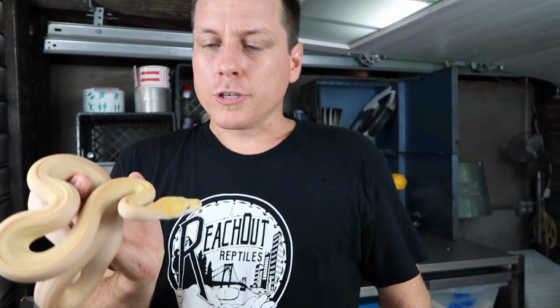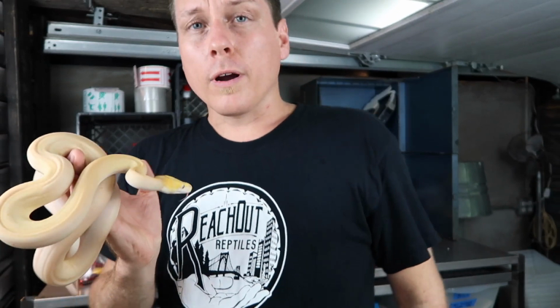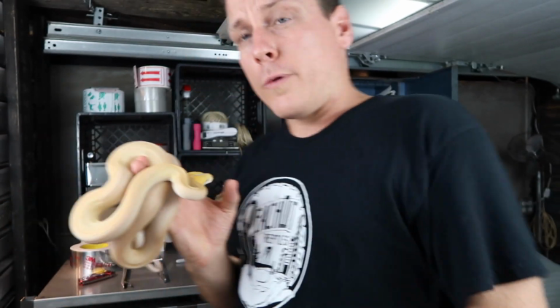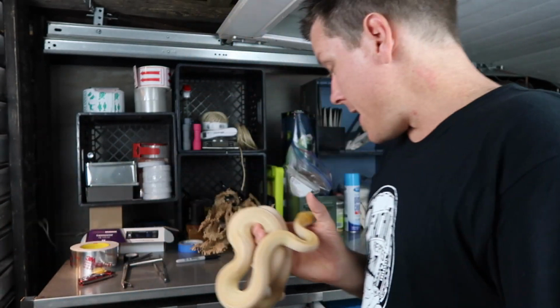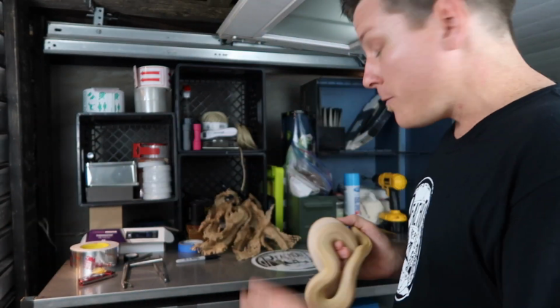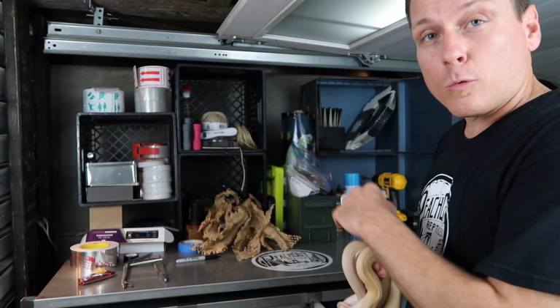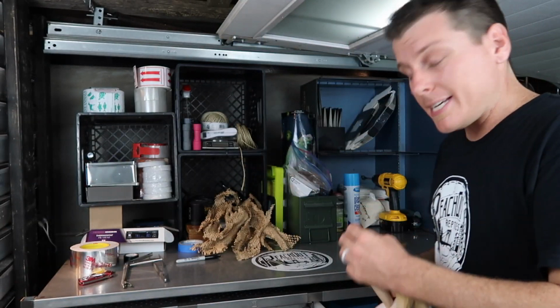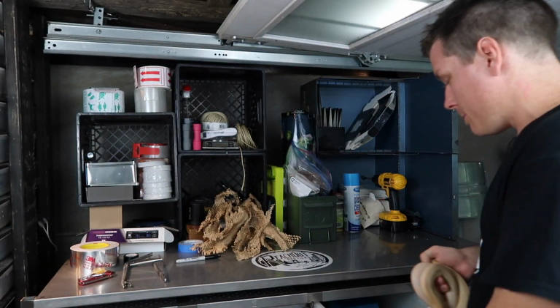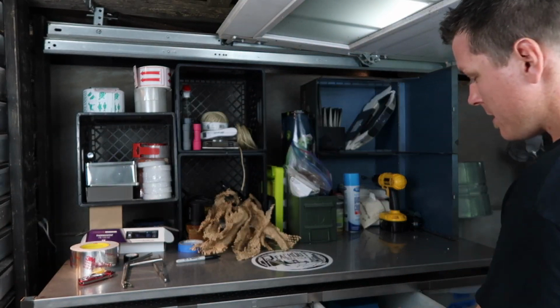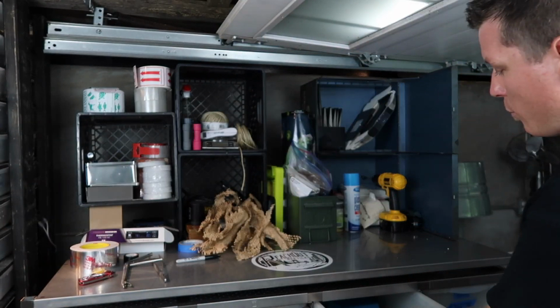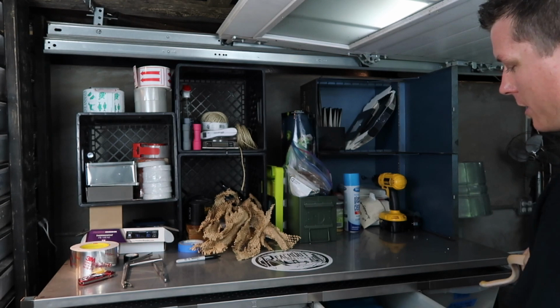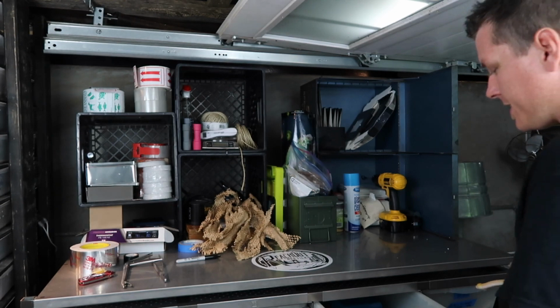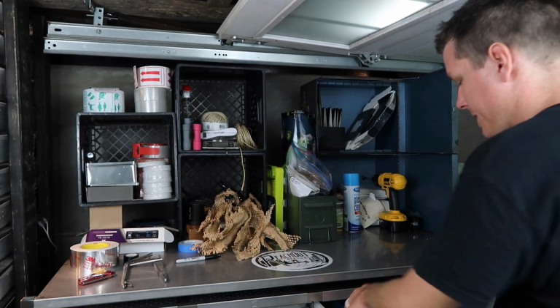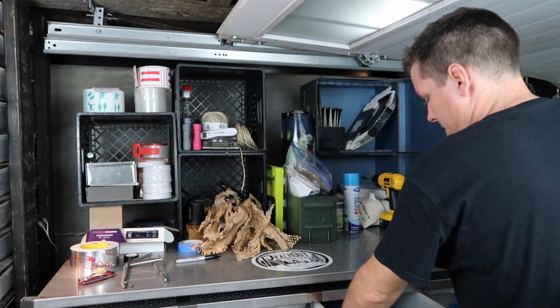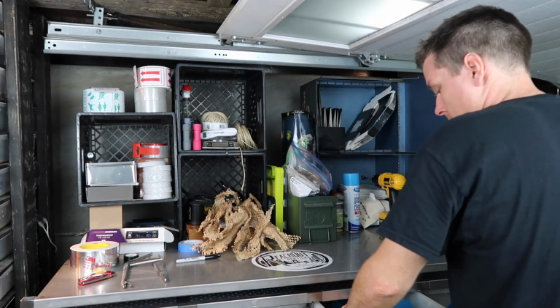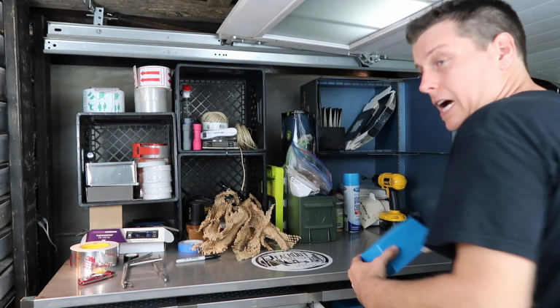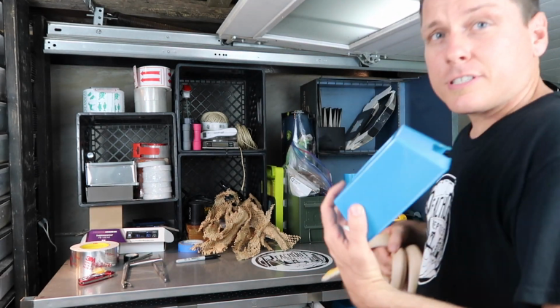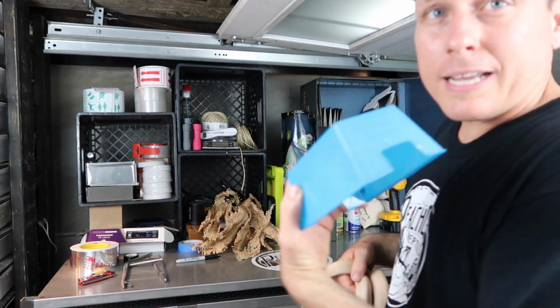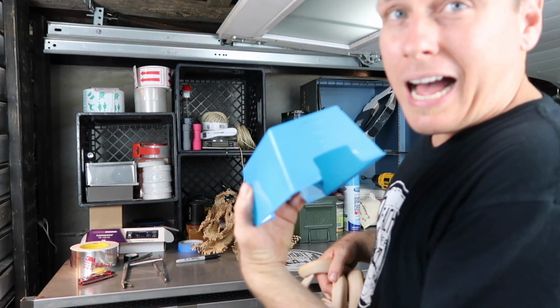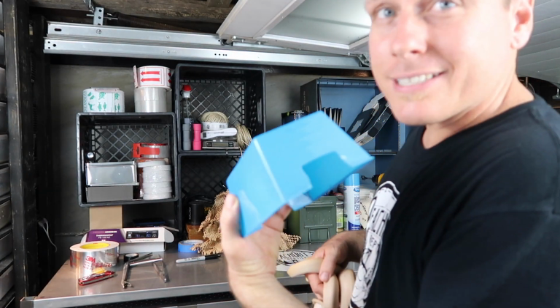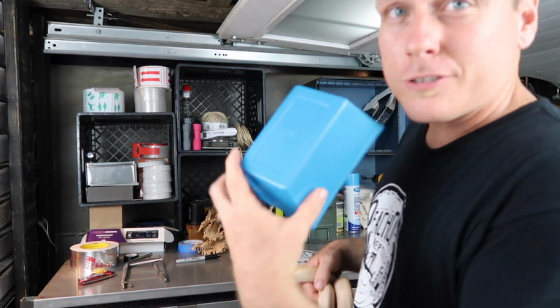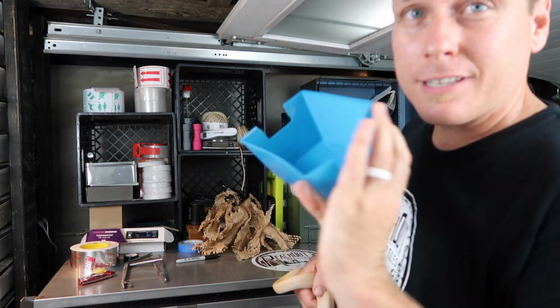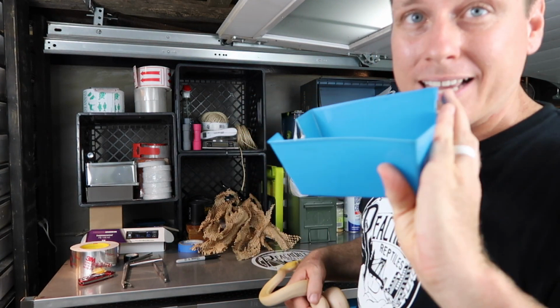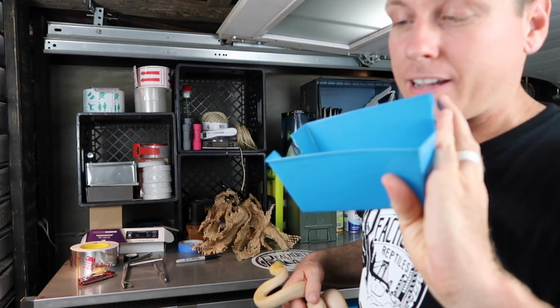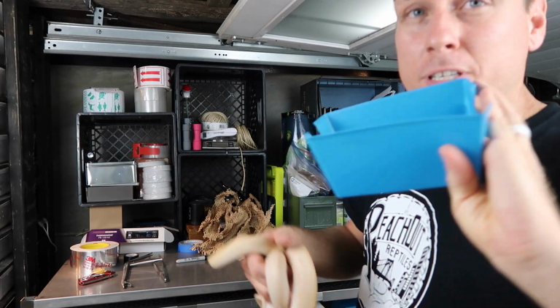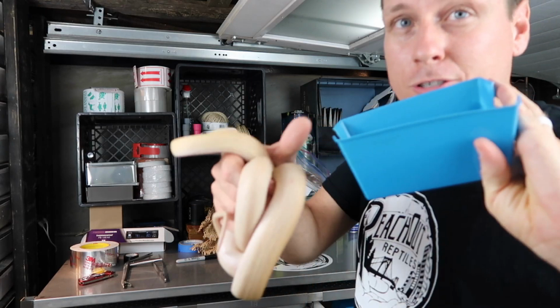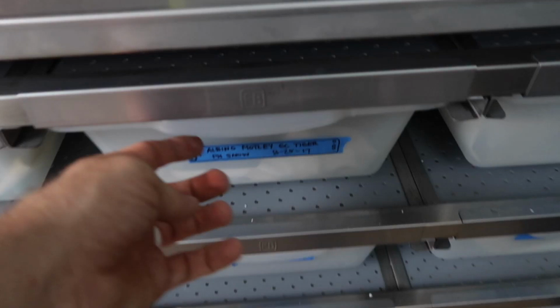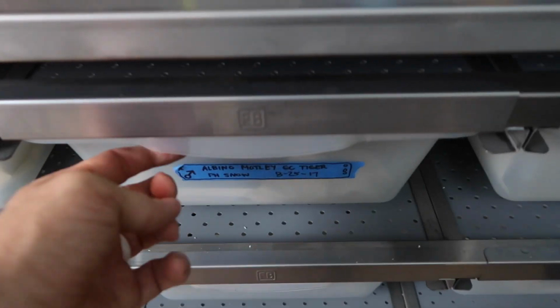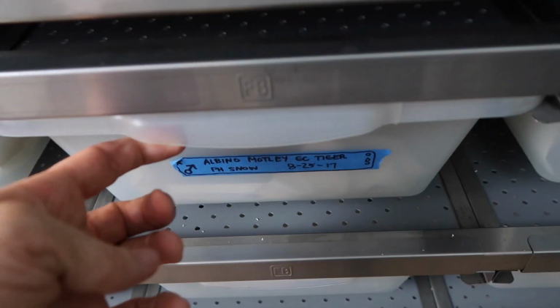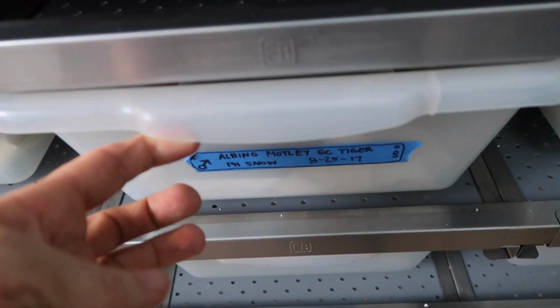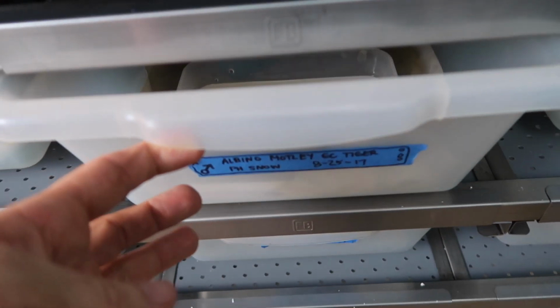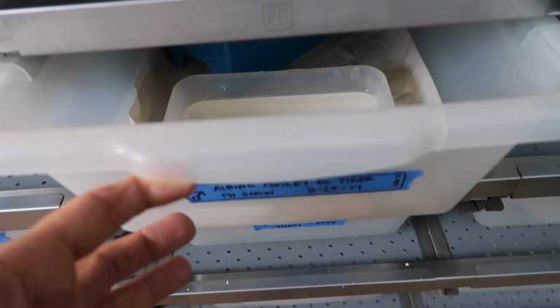So we went ahead and moved him into one of these tubs. And what you'll notice is I took some of my little hides — just little baskets I got from the dollar store — and I just scatter them all around his cage.